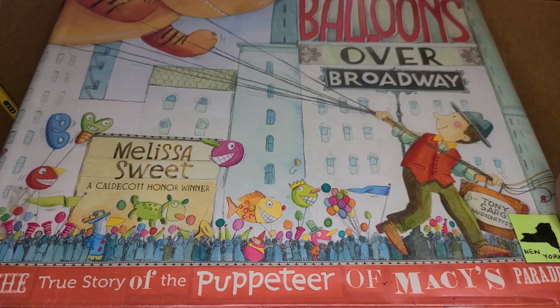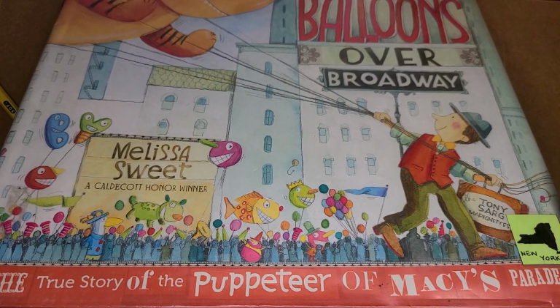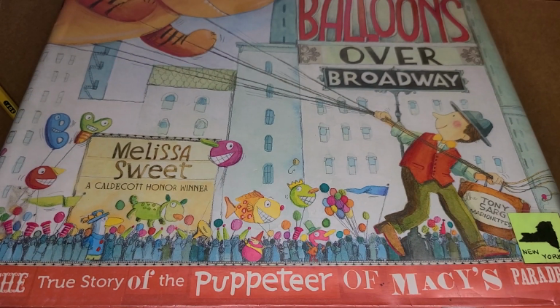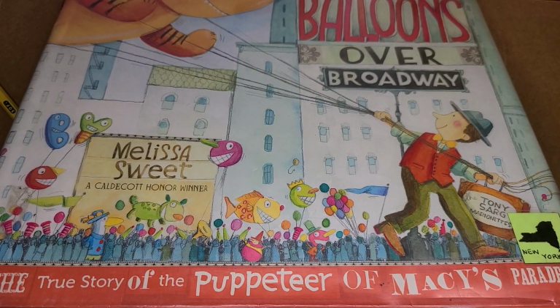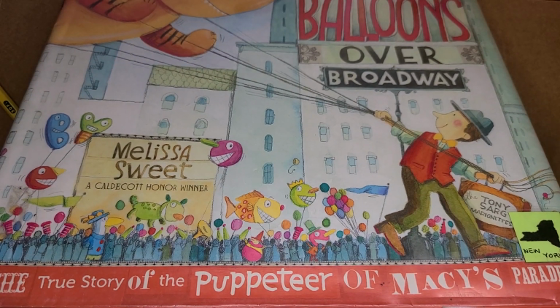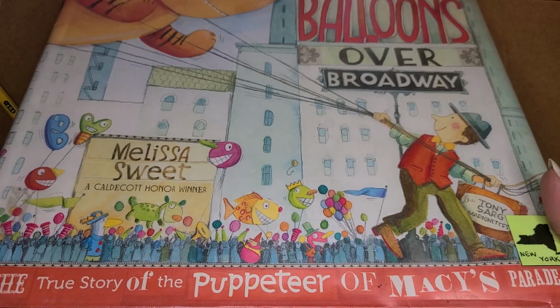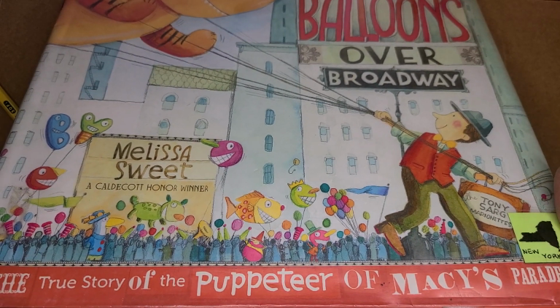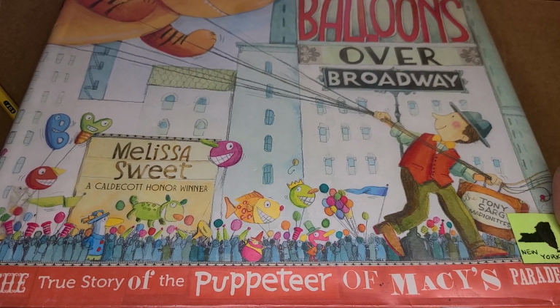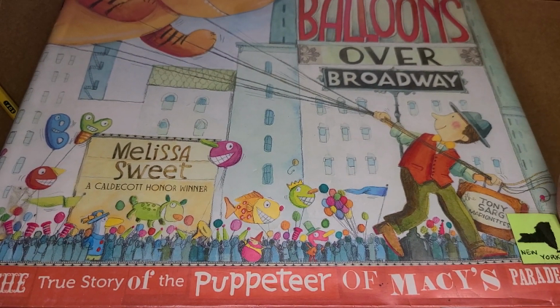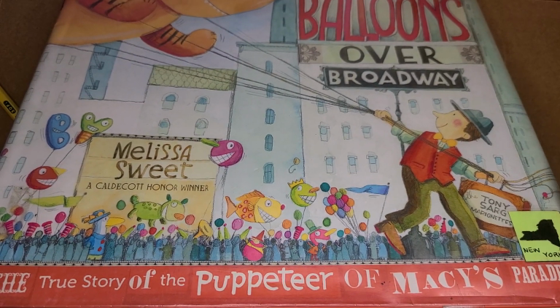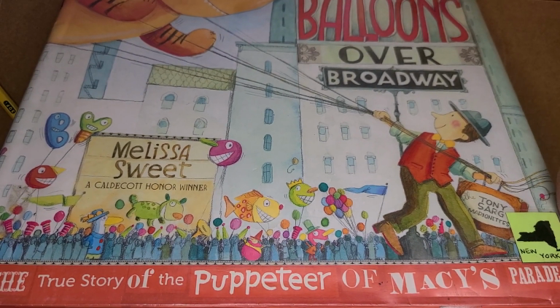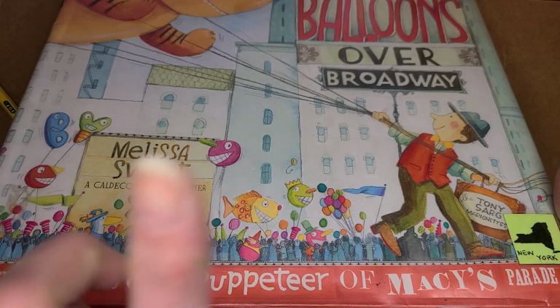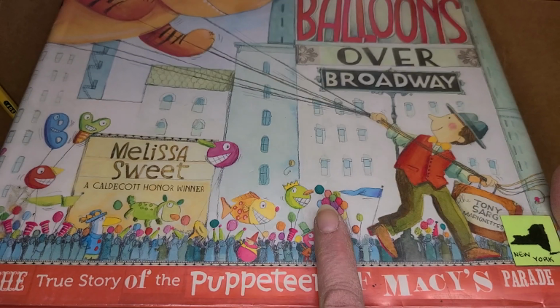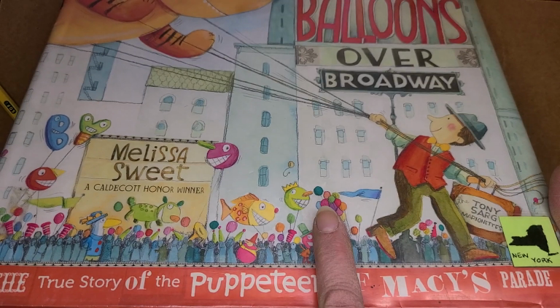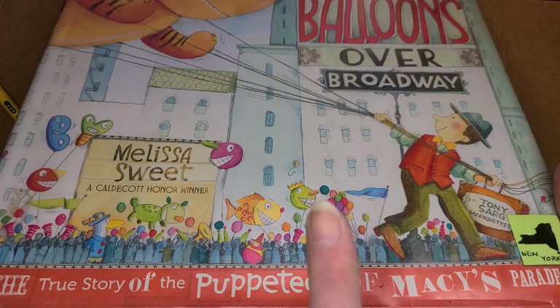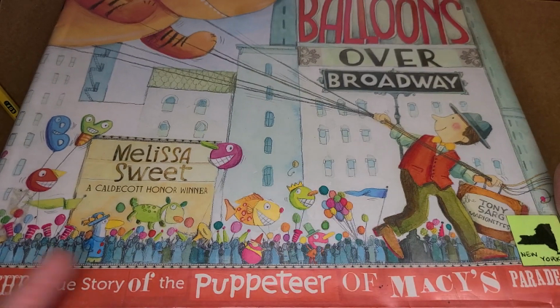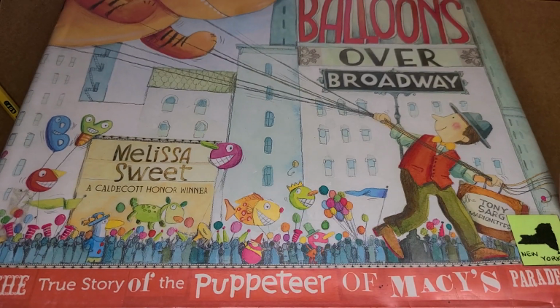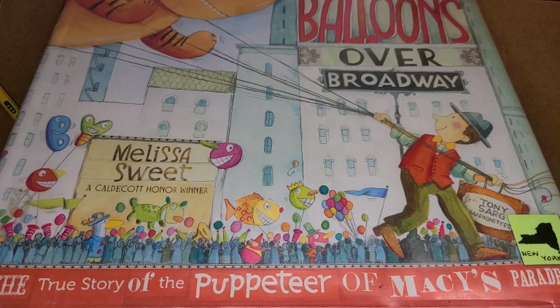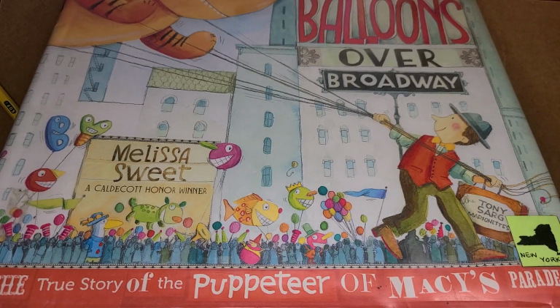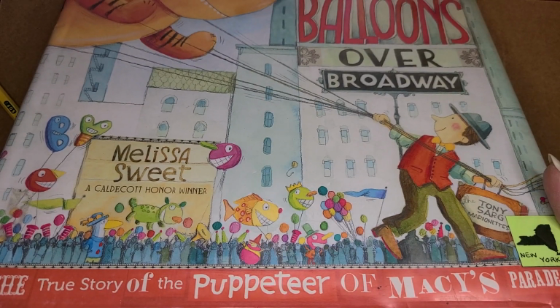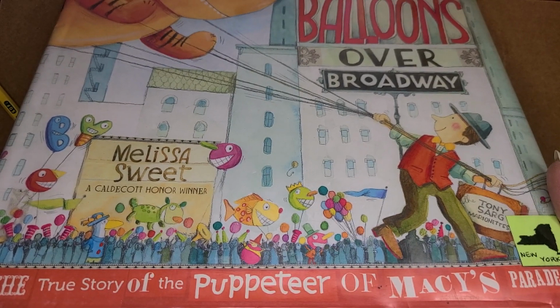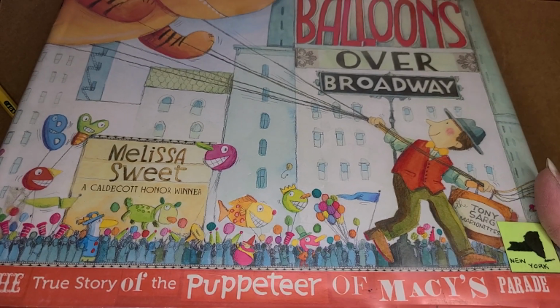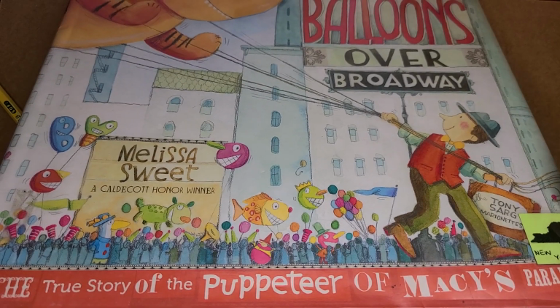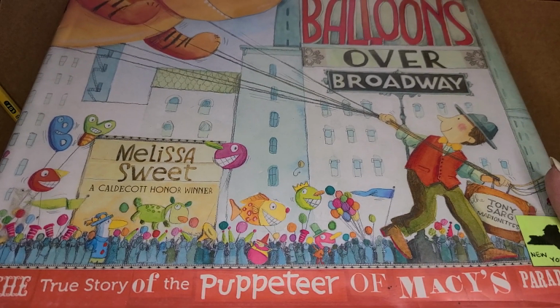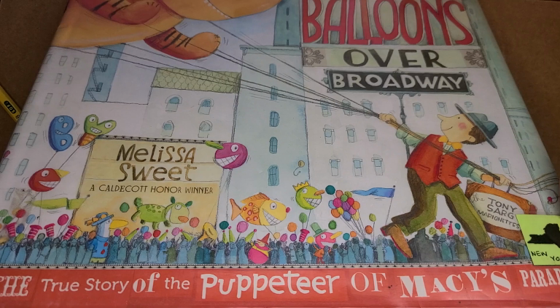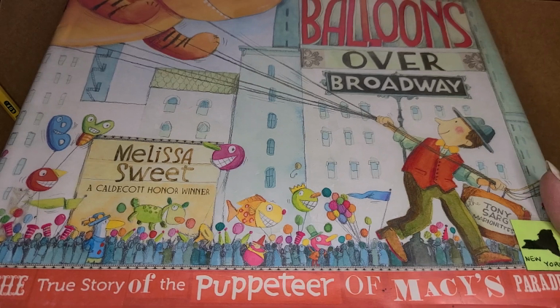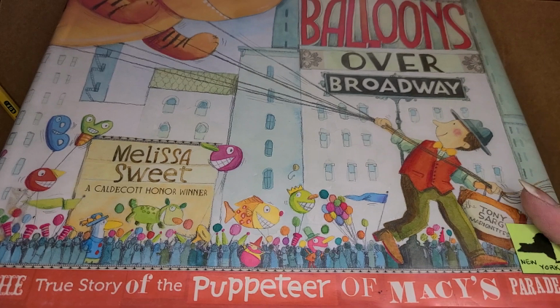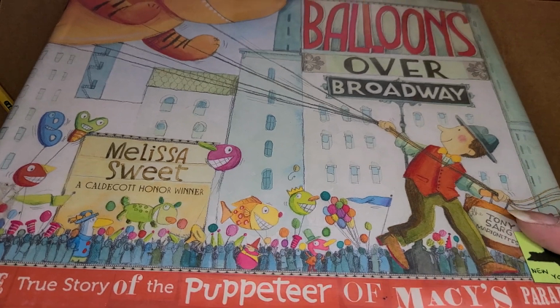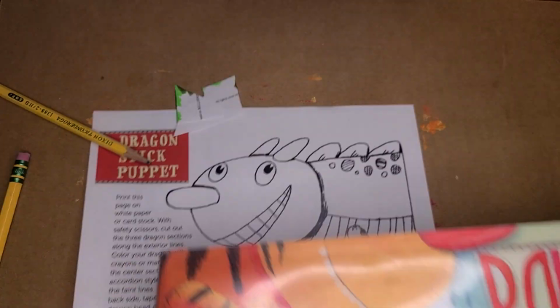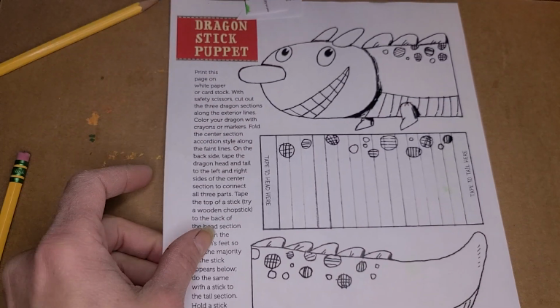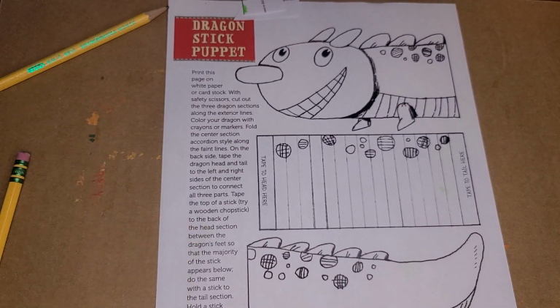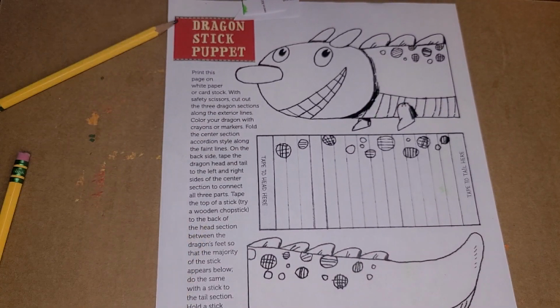The Macy's Thanksgiving Day Parade is, of course, coming up, and so this is kind of the story behind how that started and the man behind it.